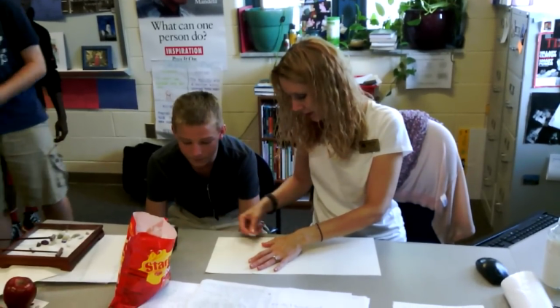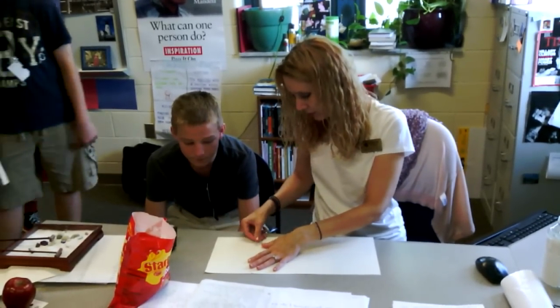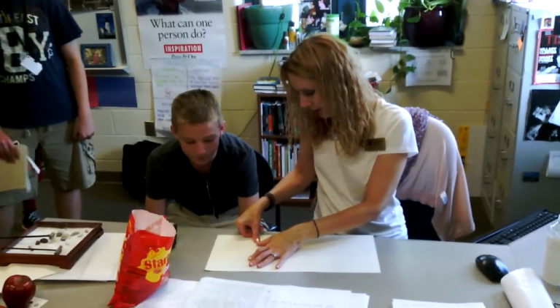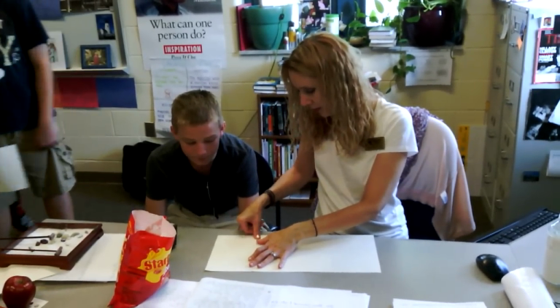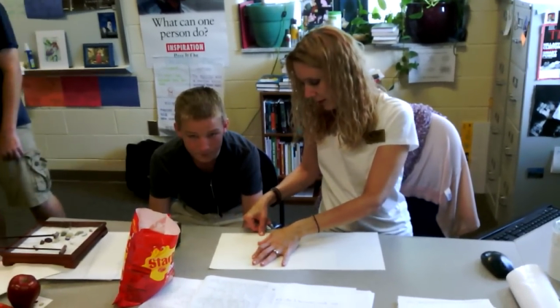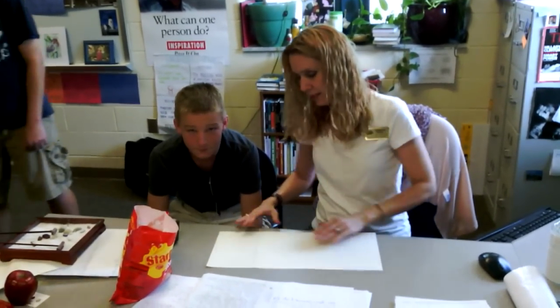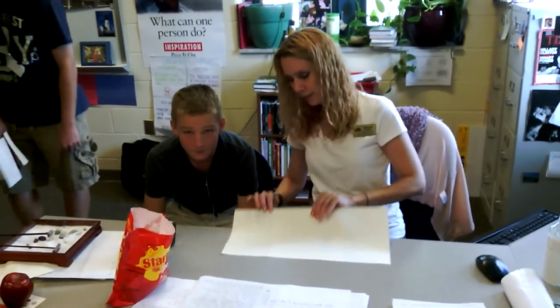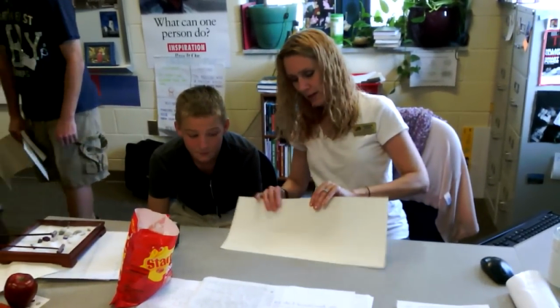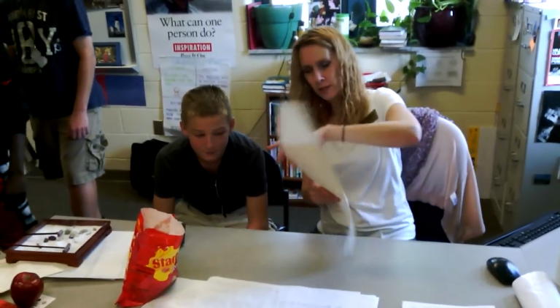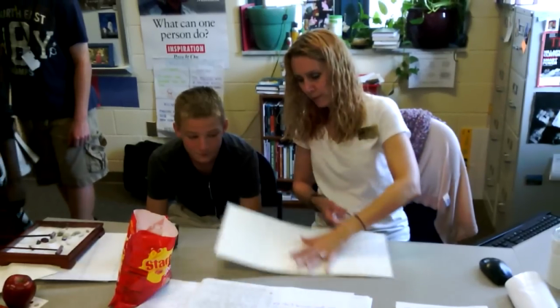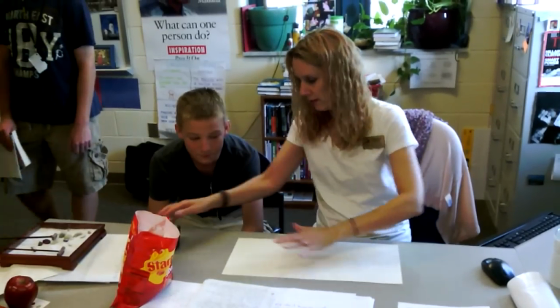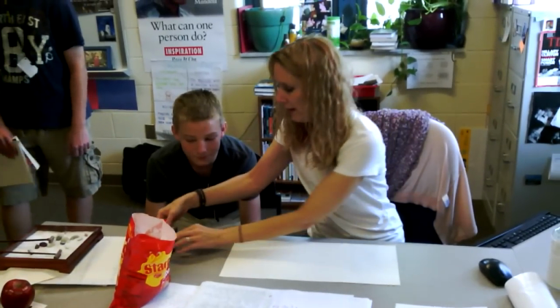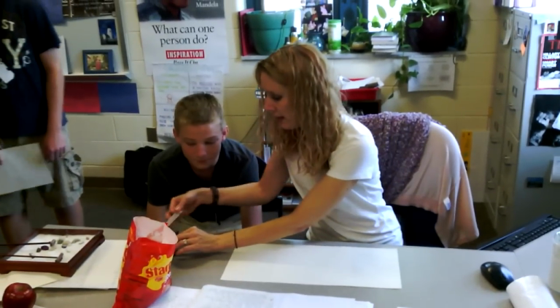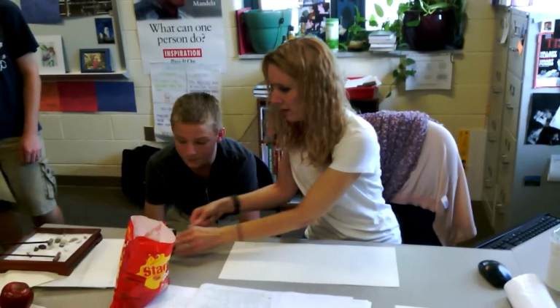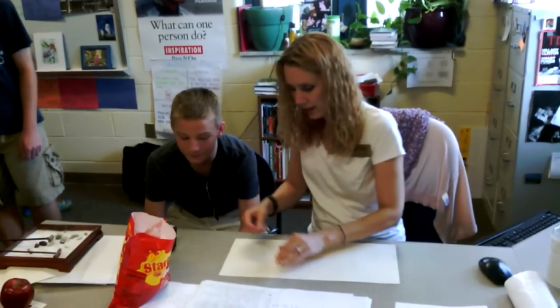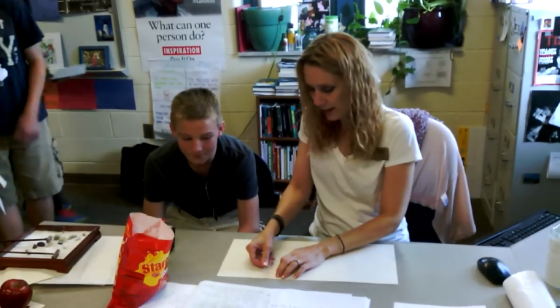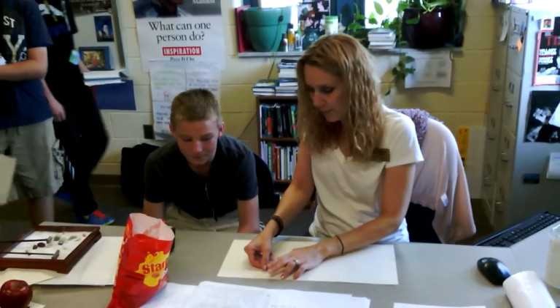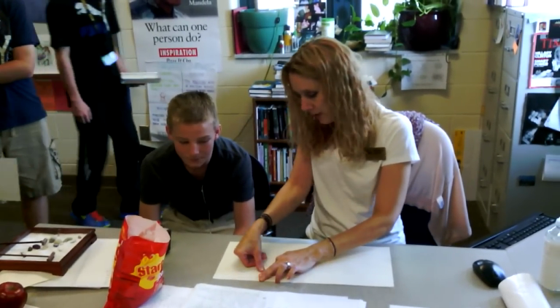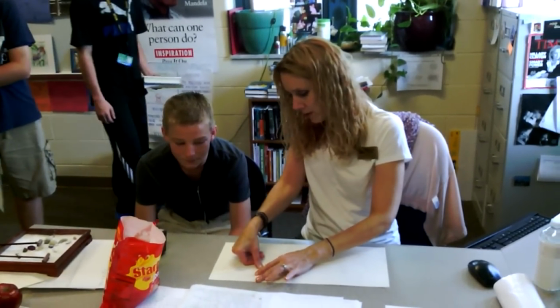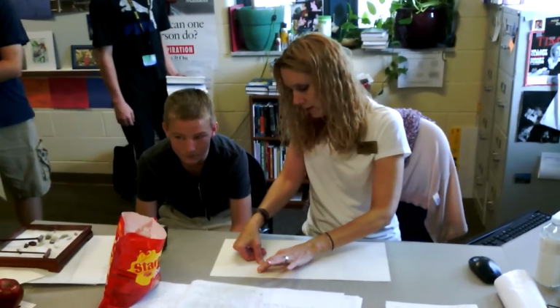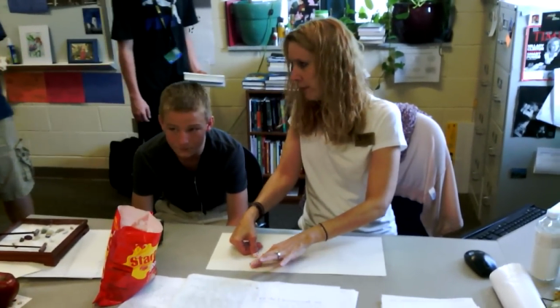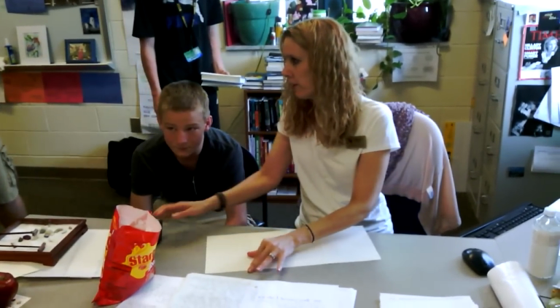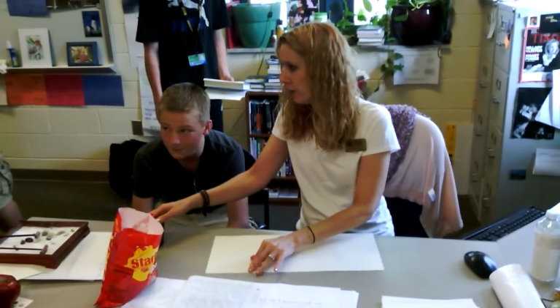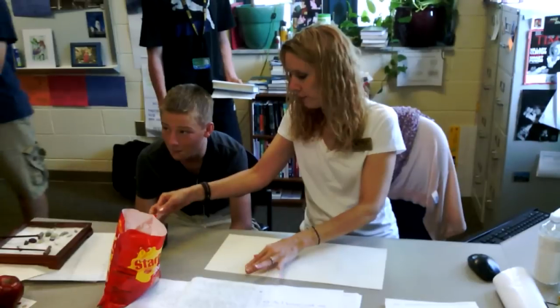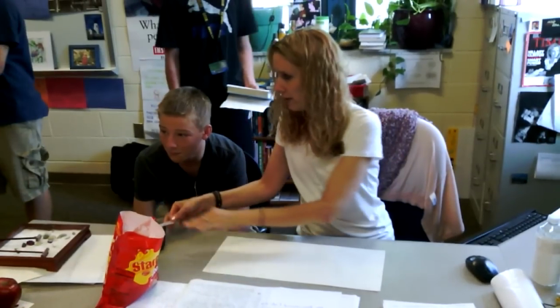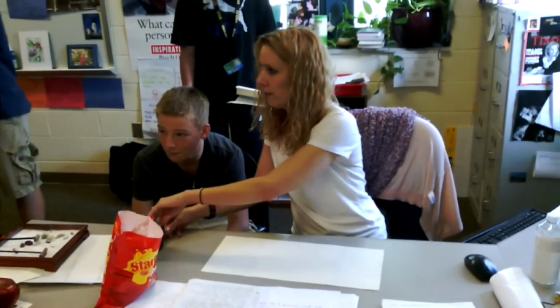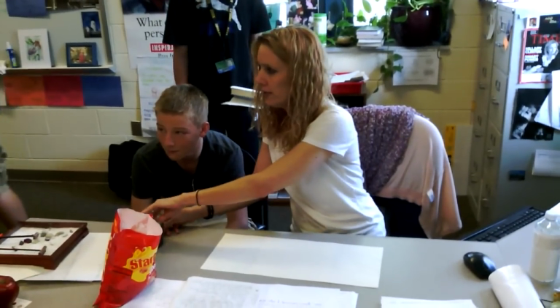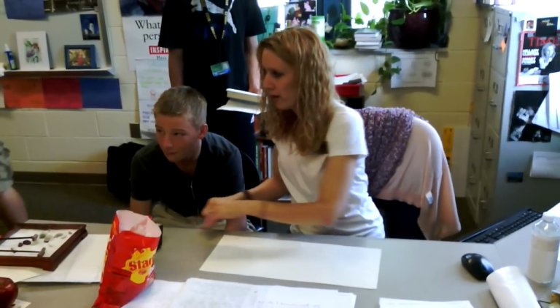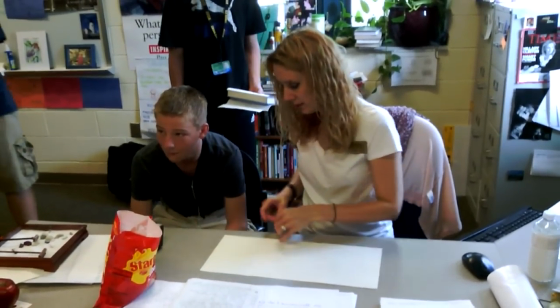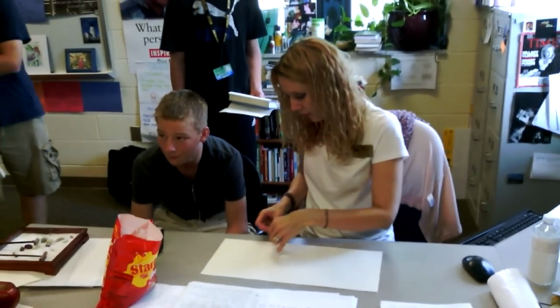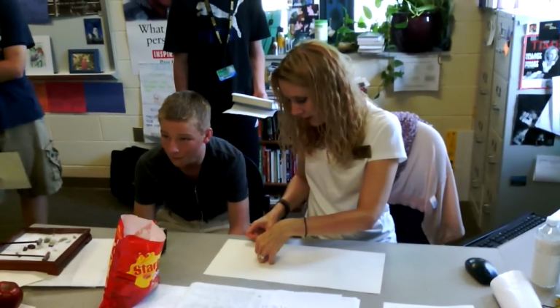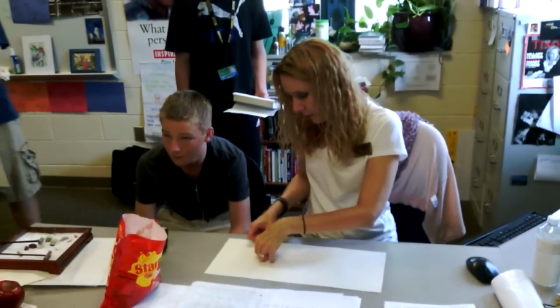Tape it, and then flip it, and tape the other side. I need my book, people. Give me my book — the perfect size book. Then you need to find the perfect size book.